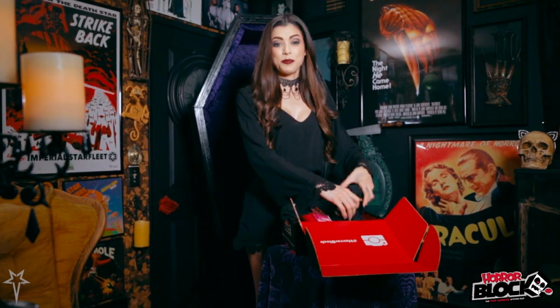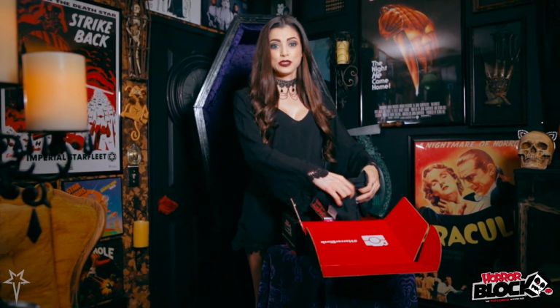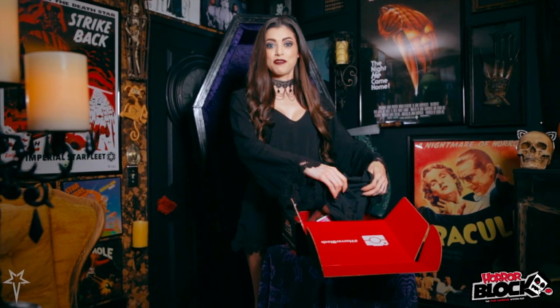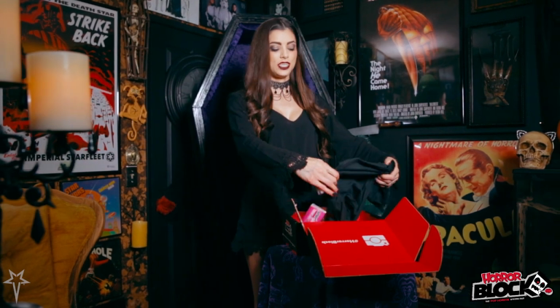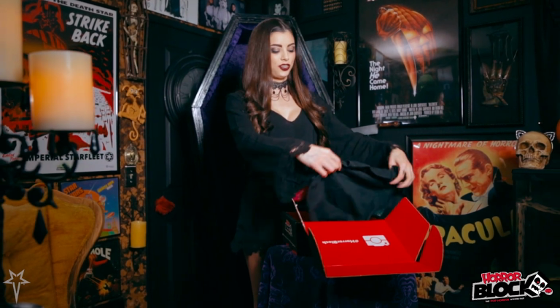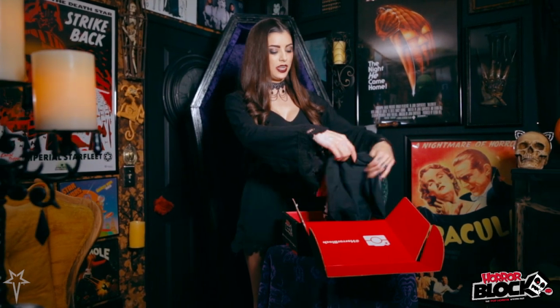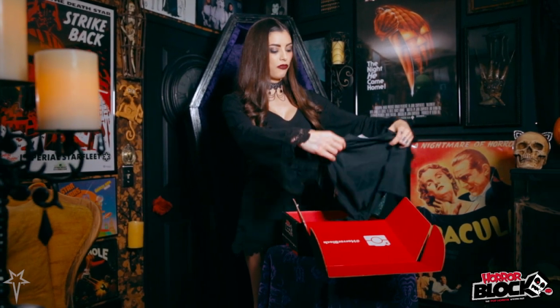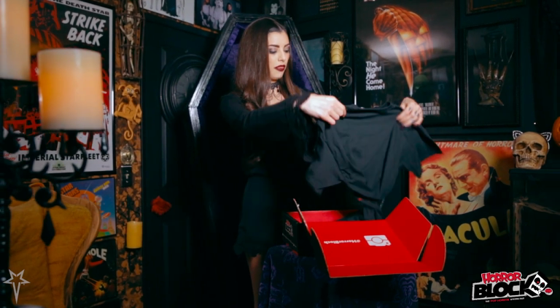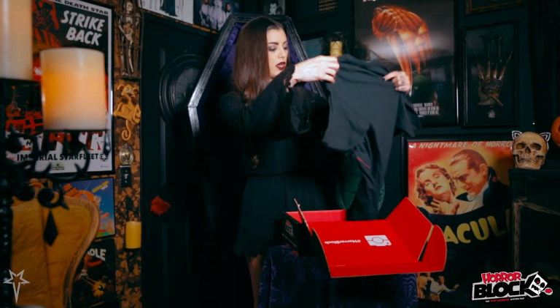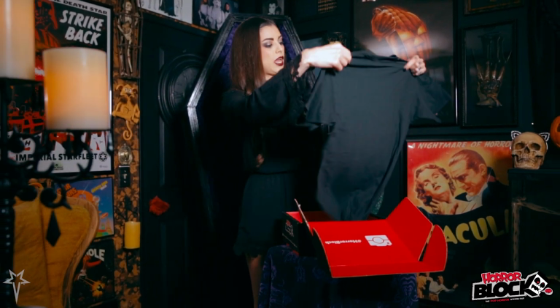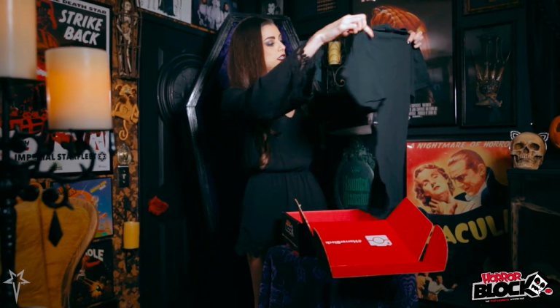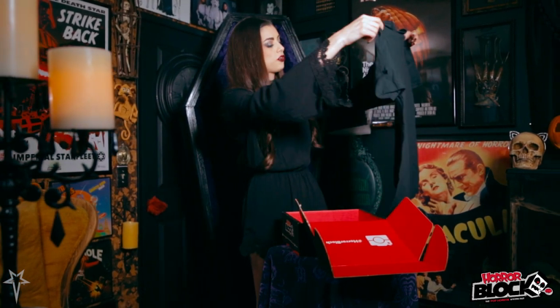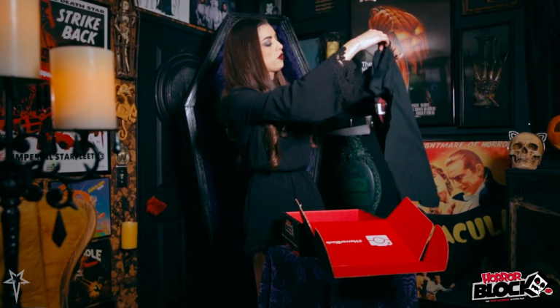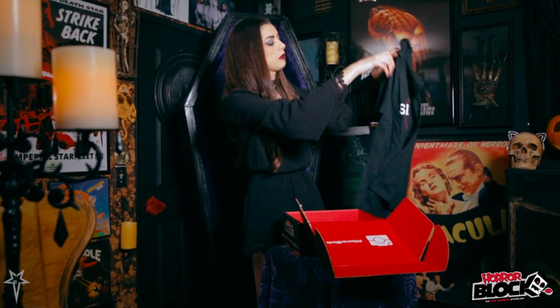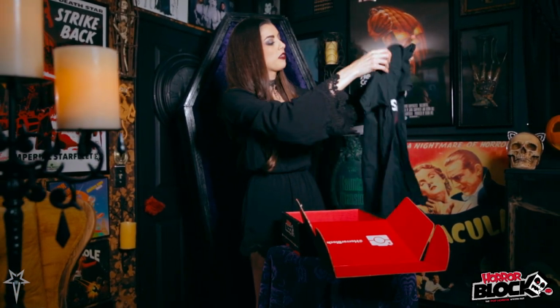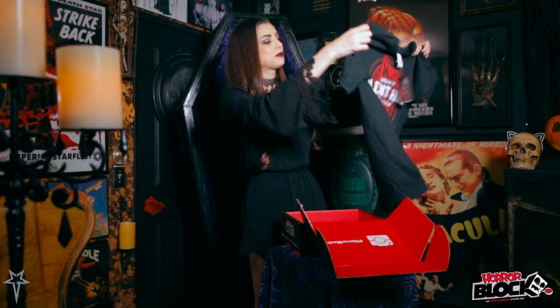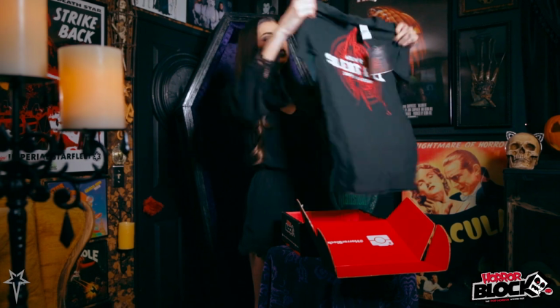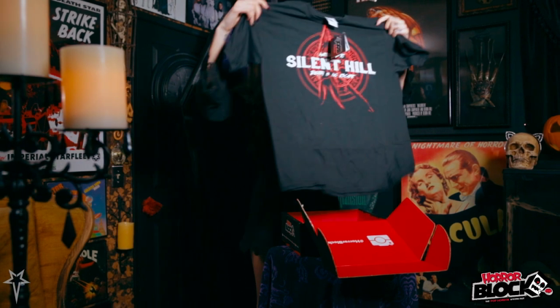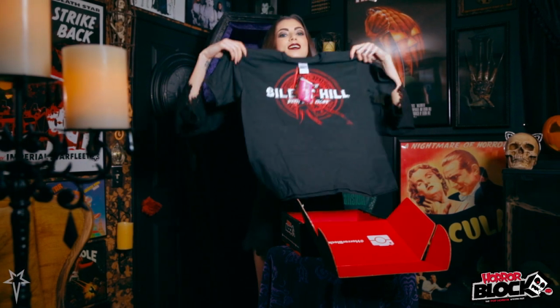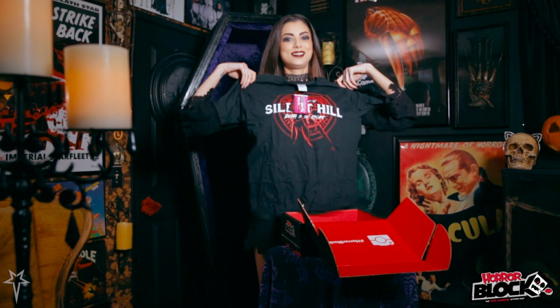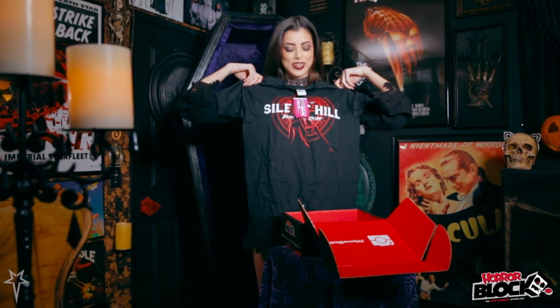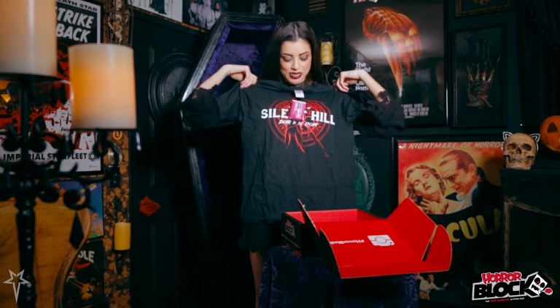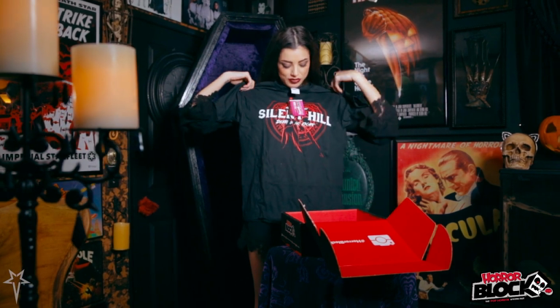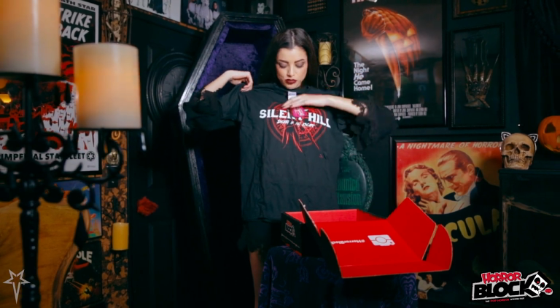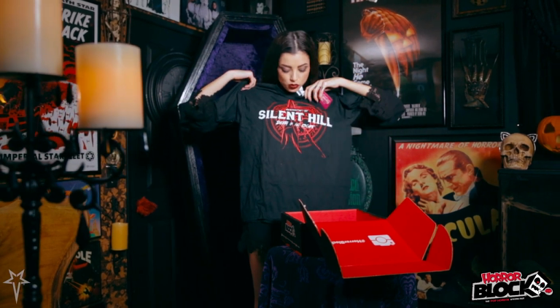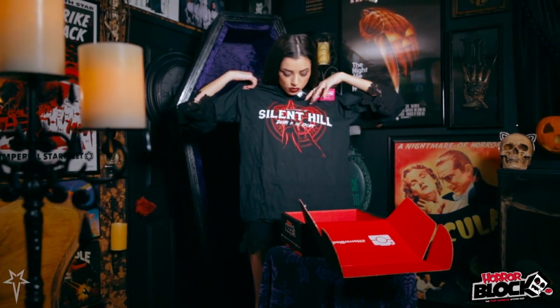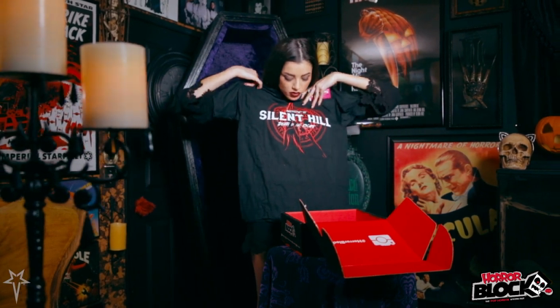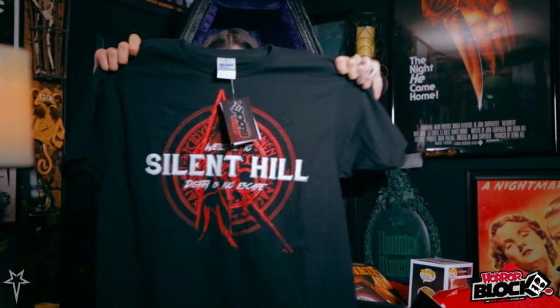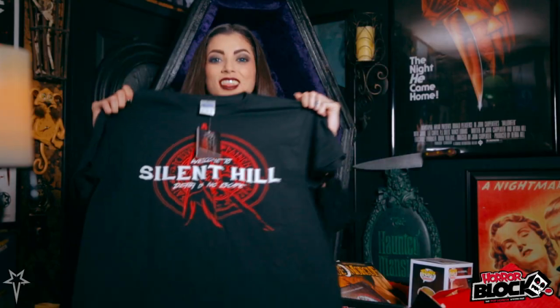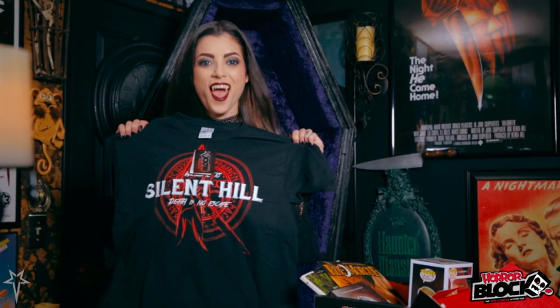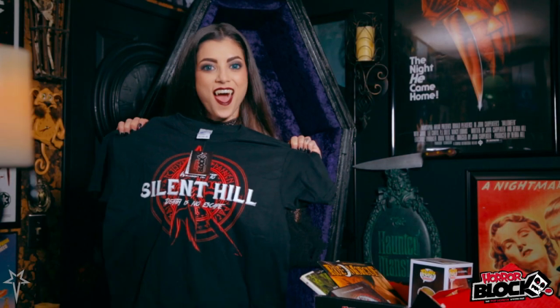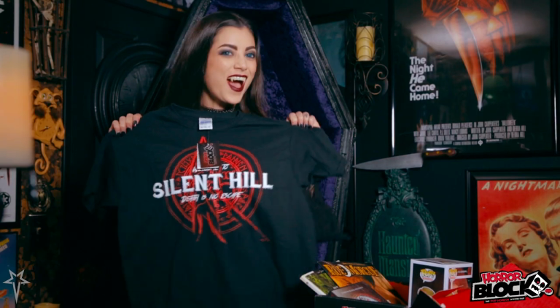Up next we have the t-shirt, and every month you get a t-shirt in your Horror Block. This month is Silent Hill — that's super cool, I love that.